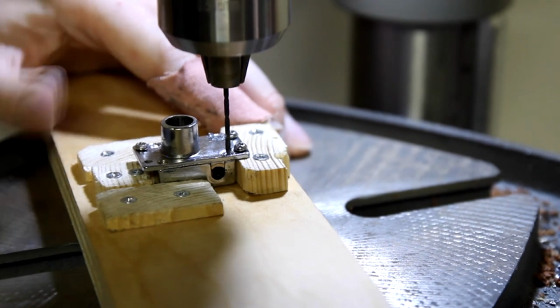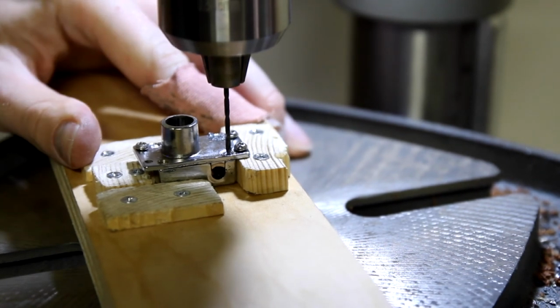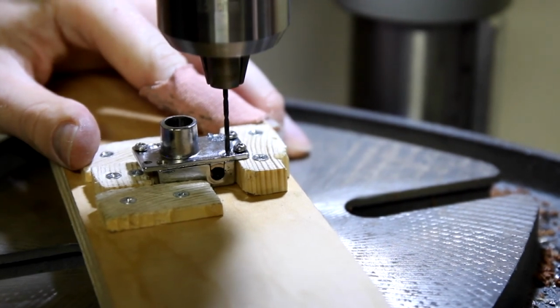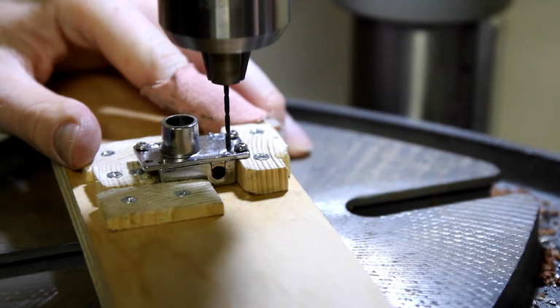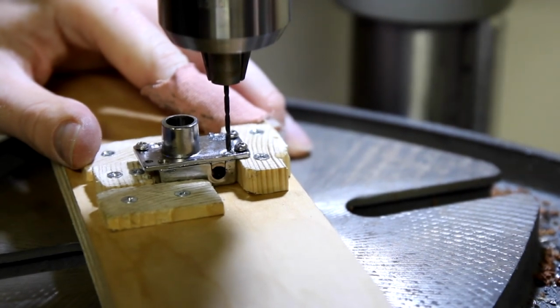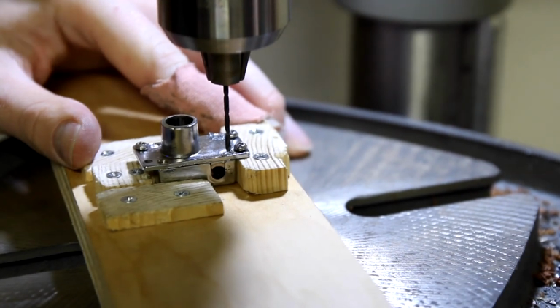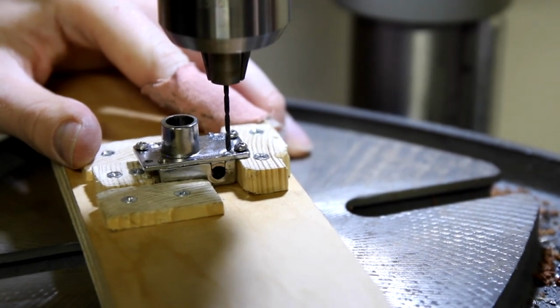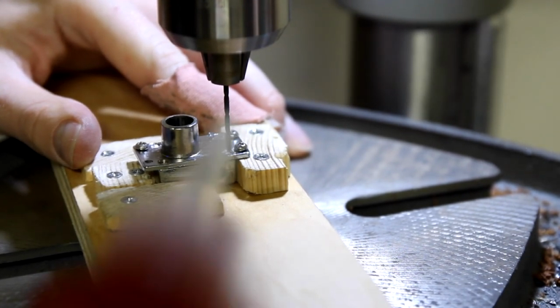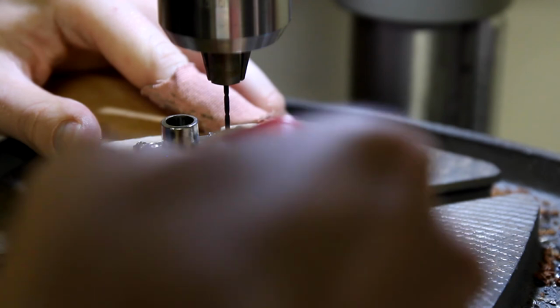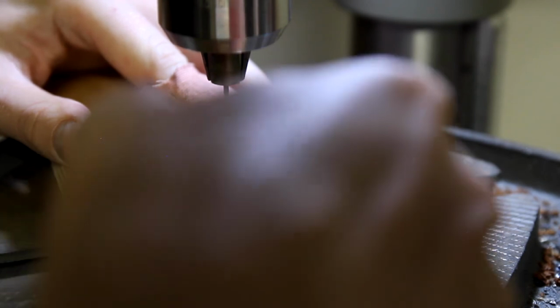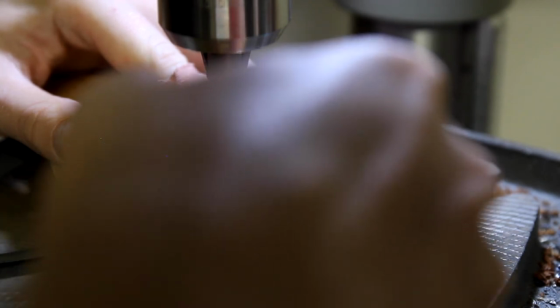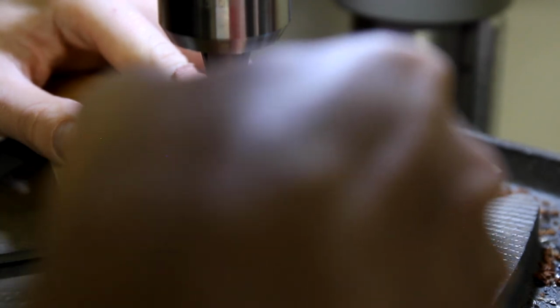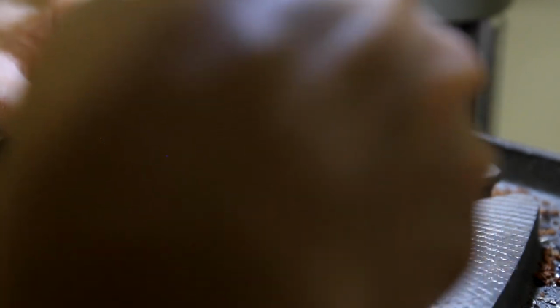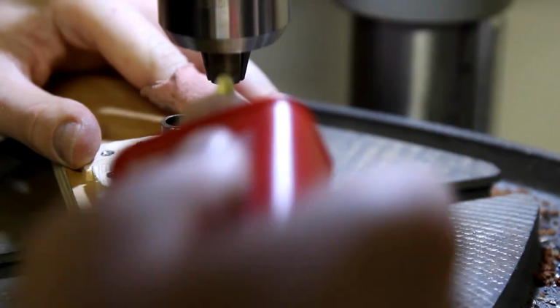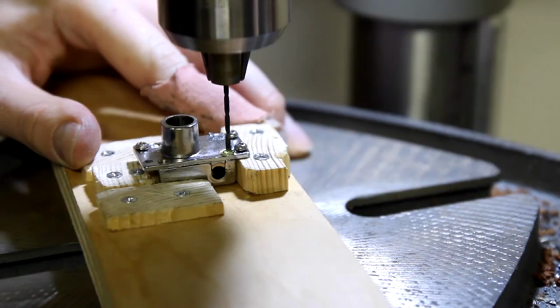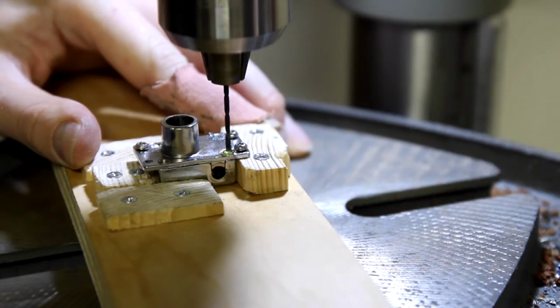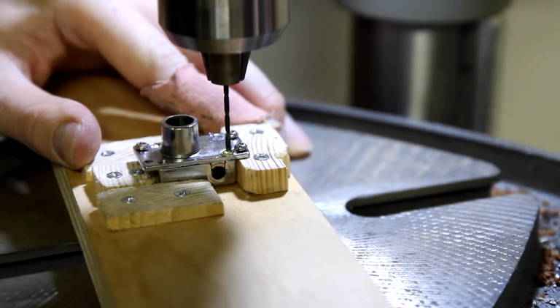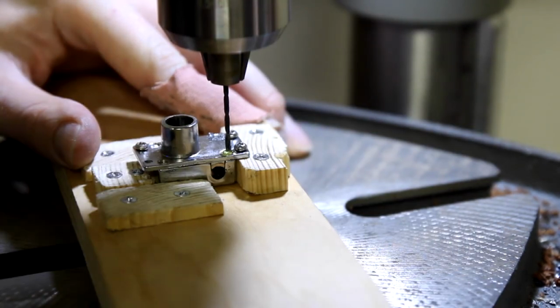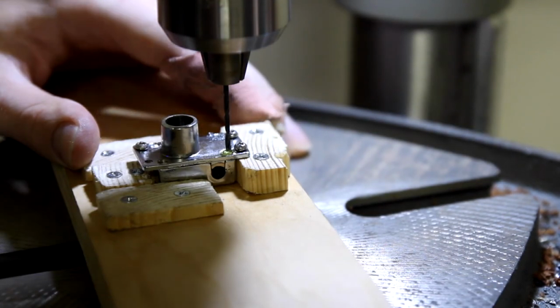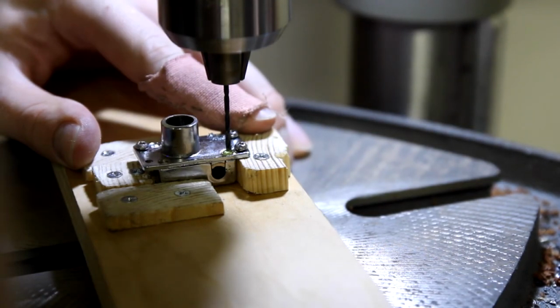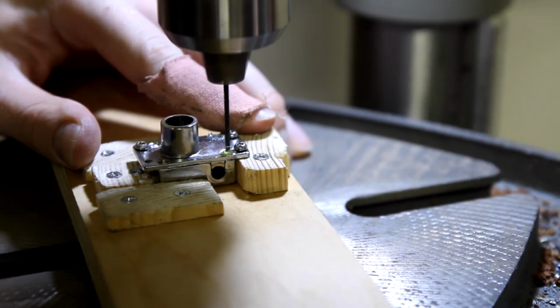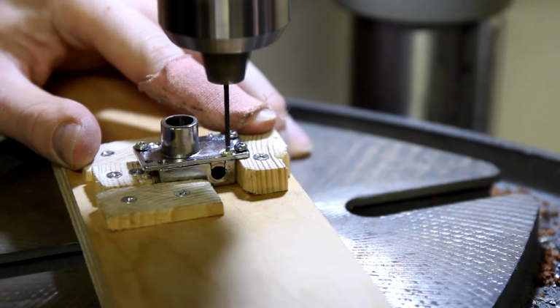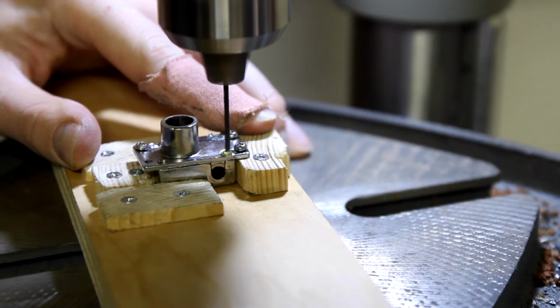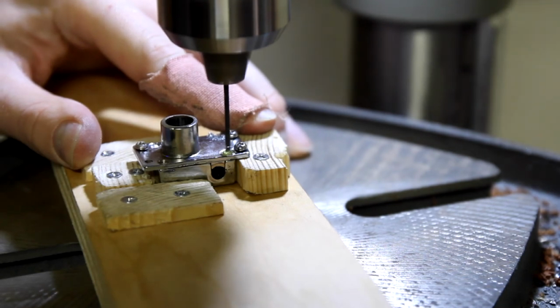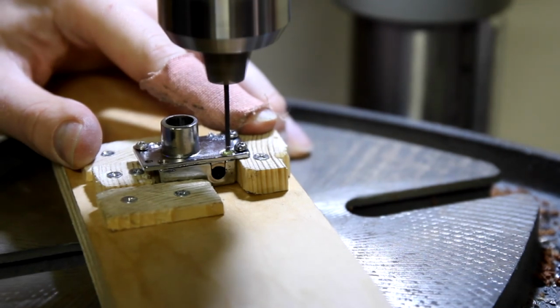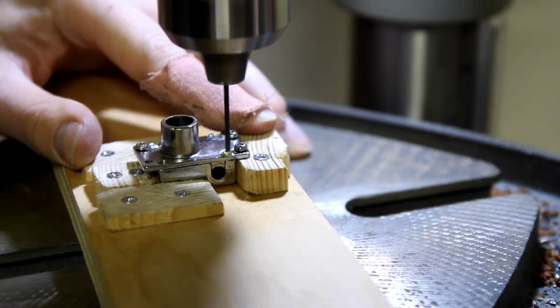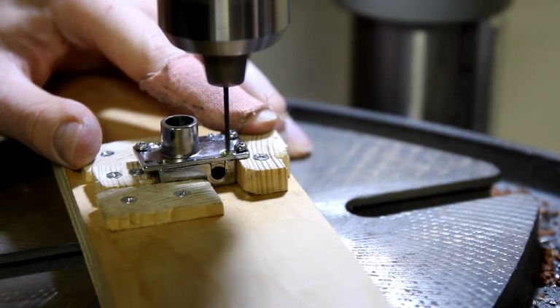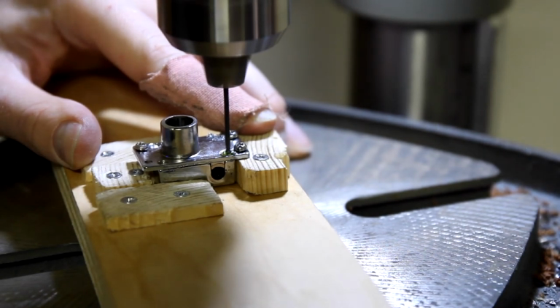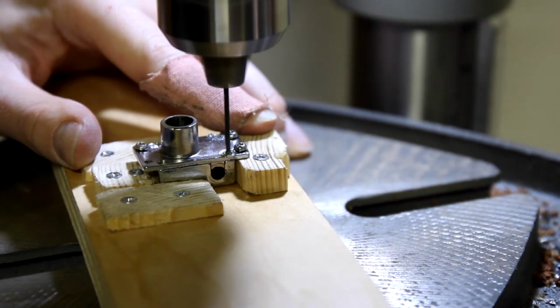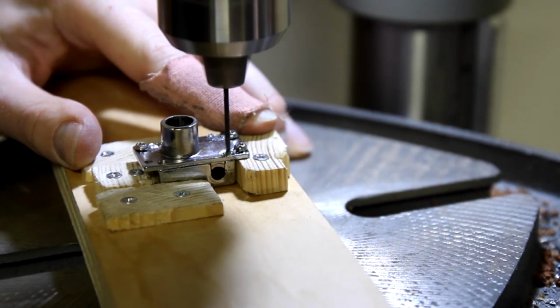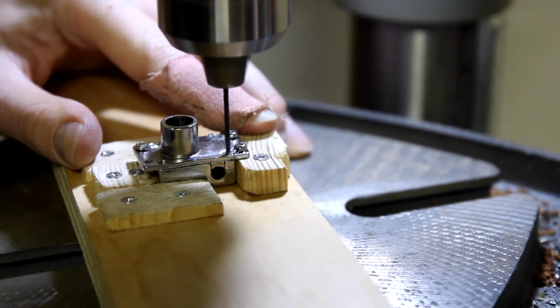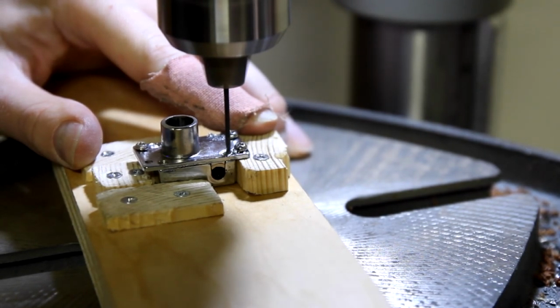Take your time and line up the bit with the center punch, making sure it's going straight down. Add some tap grease and start drilling into each pin. Drill a little bit at a time, back out a little, then go back for more. Repeat the process for all four posts.